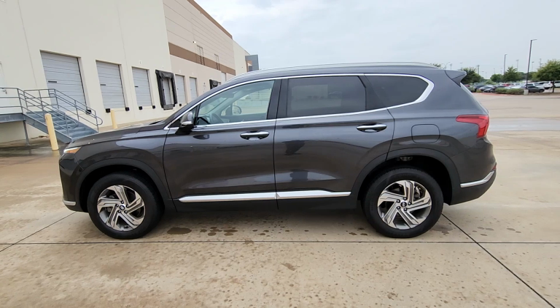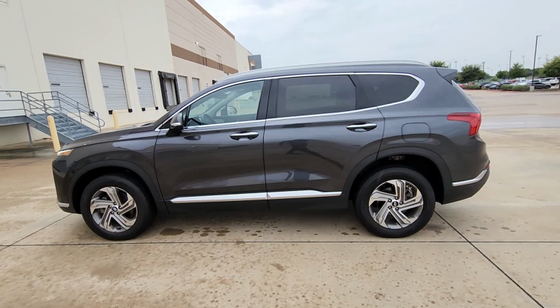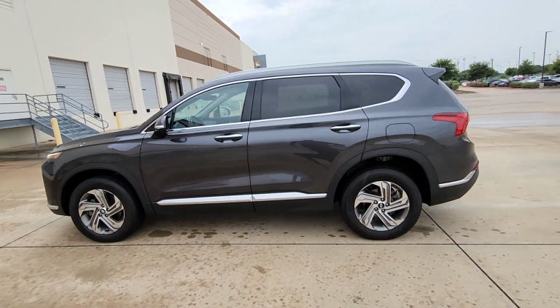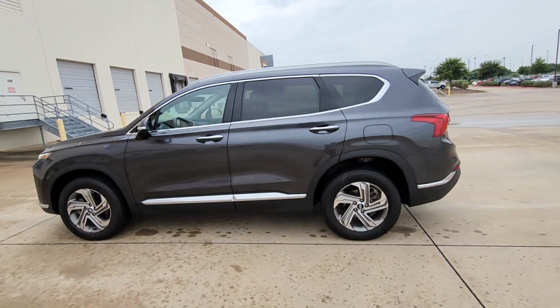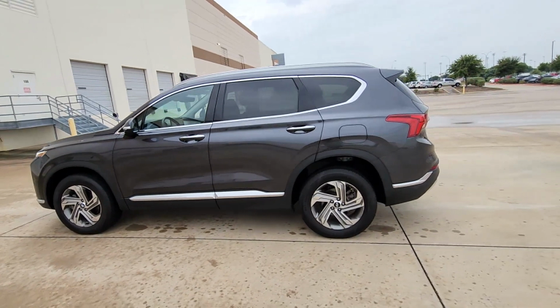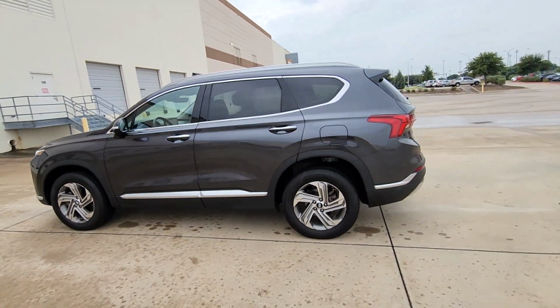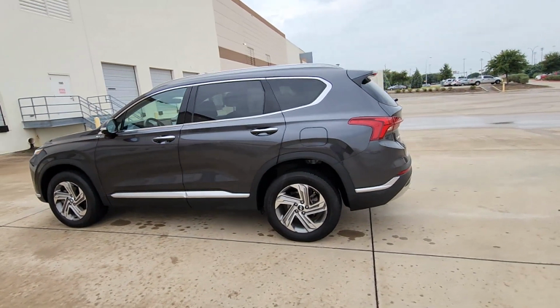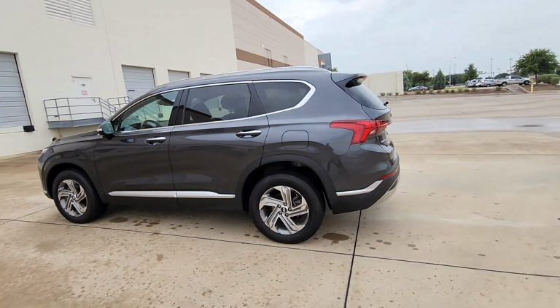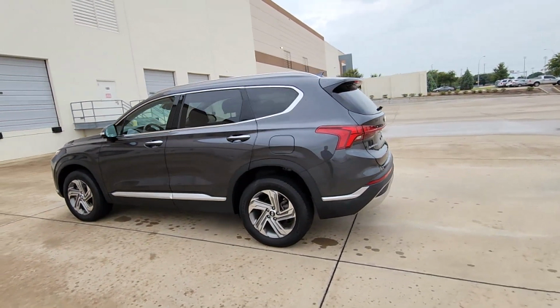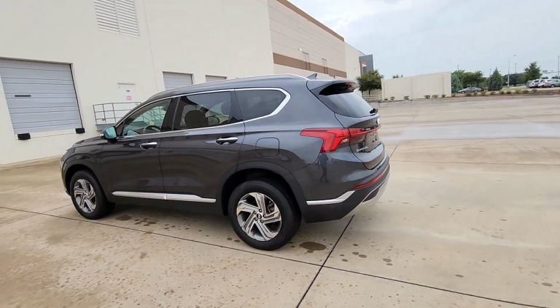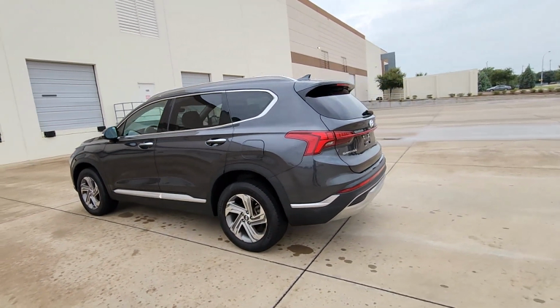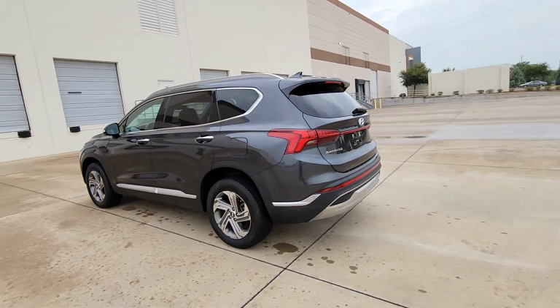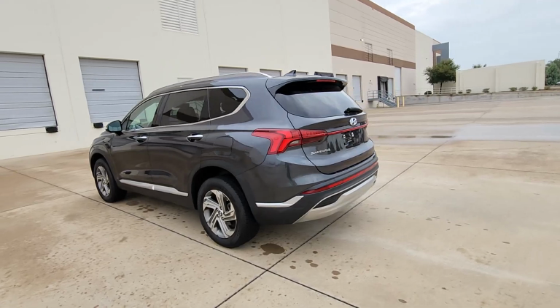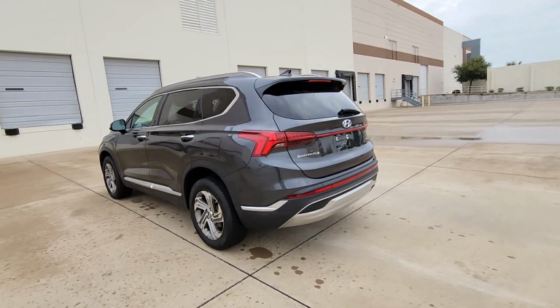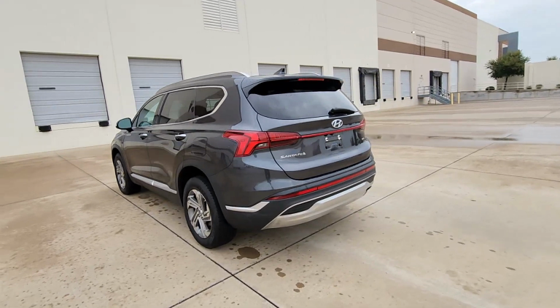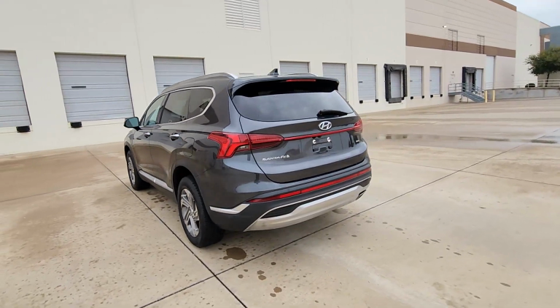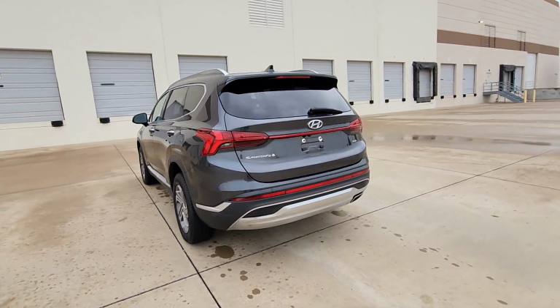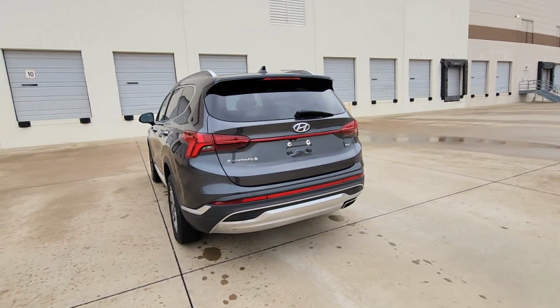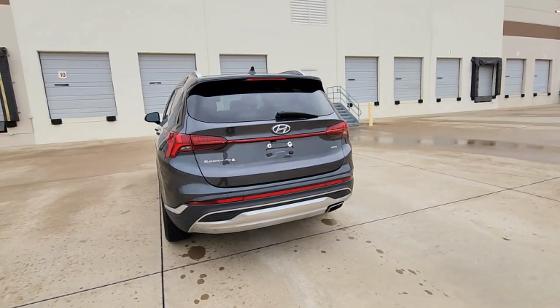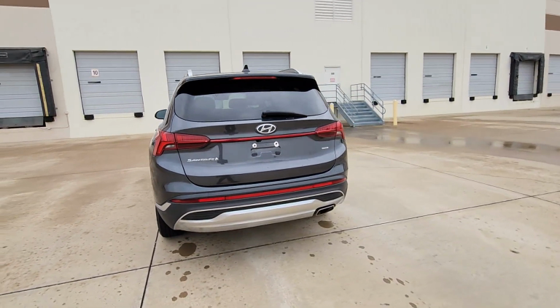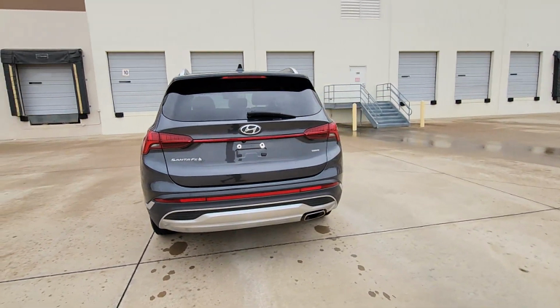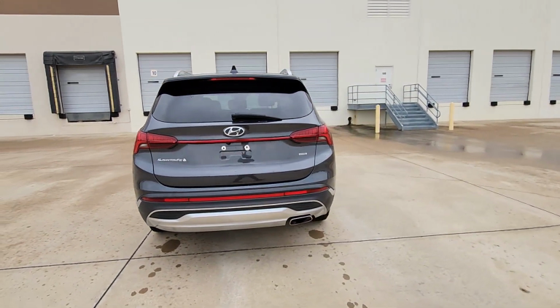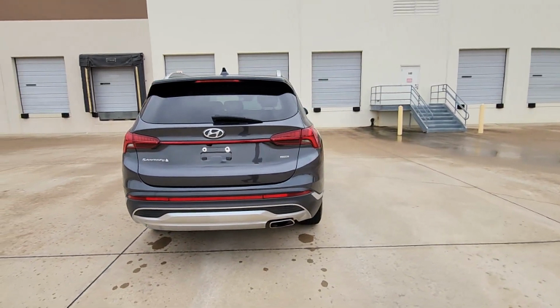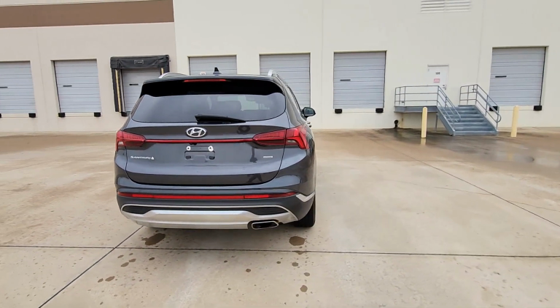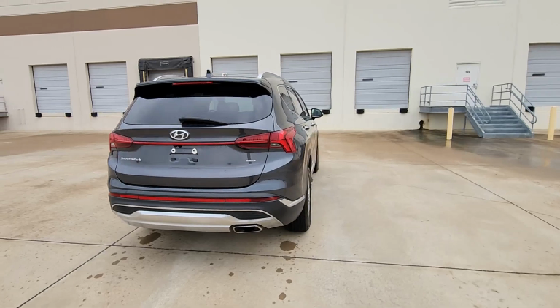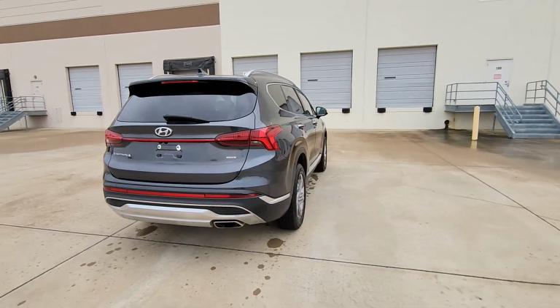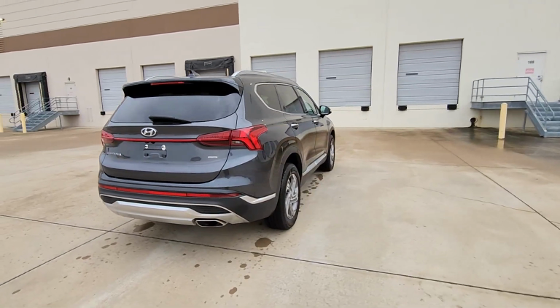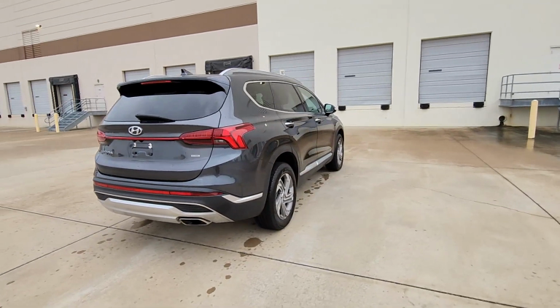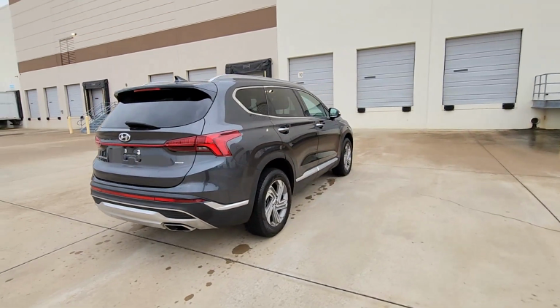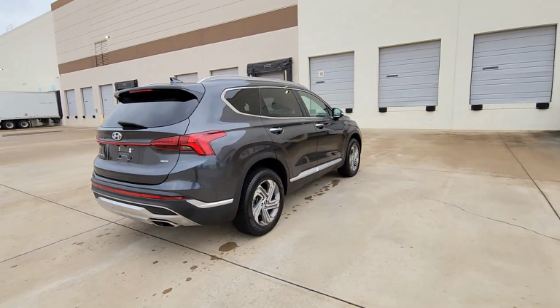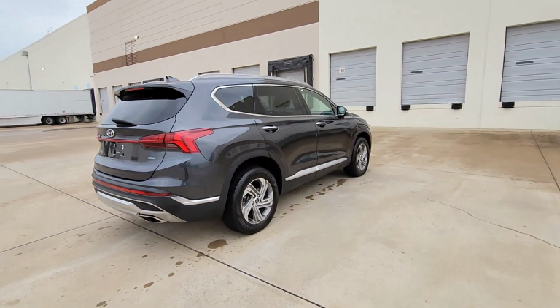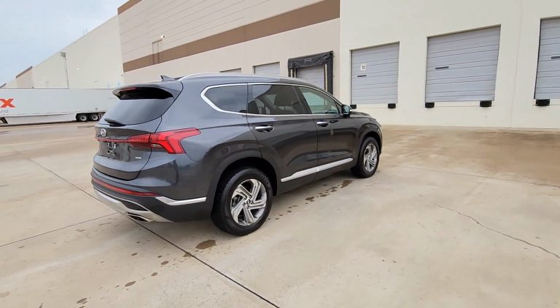Looking for your dream car? It could be the 2021 Hyundai Santa Fe. With less than 40,000 miles on the odometer, this vehicle stands out from the rest.